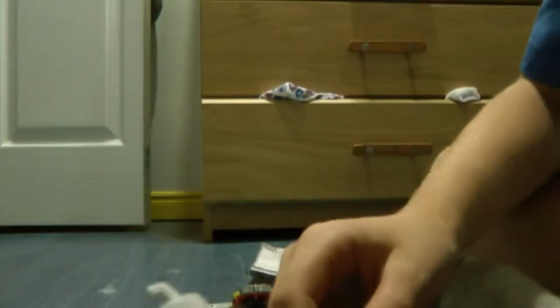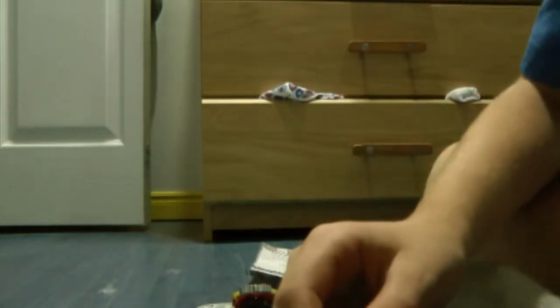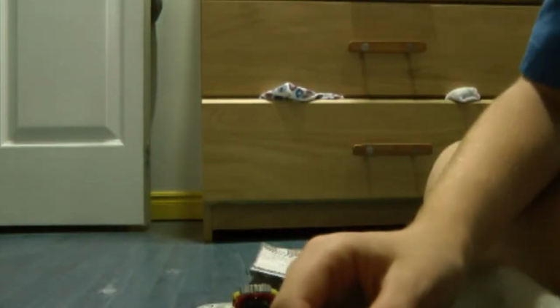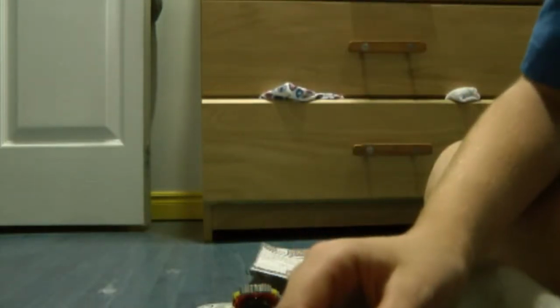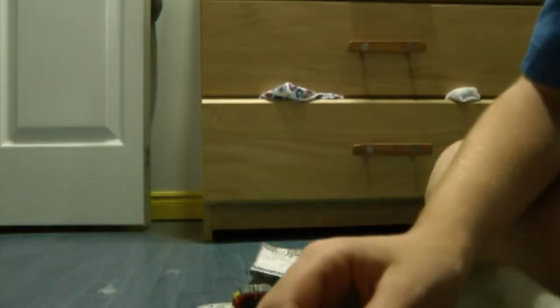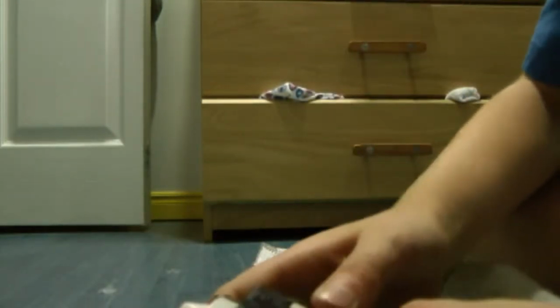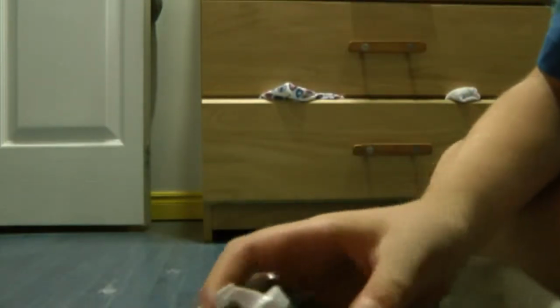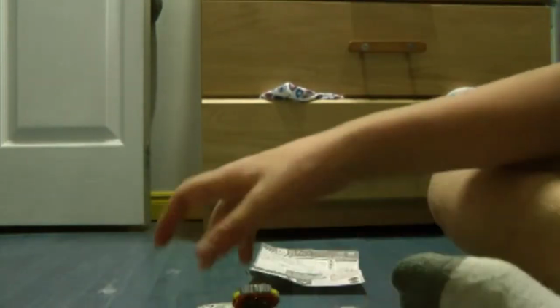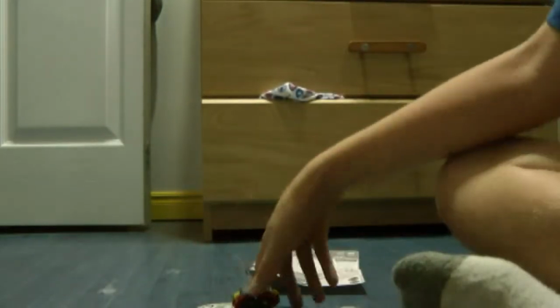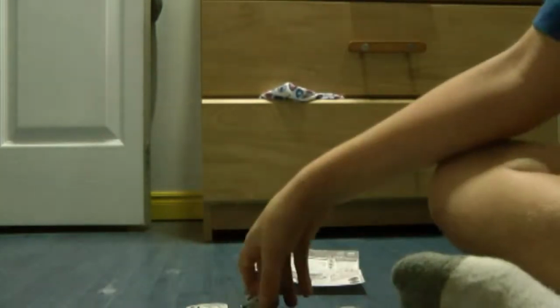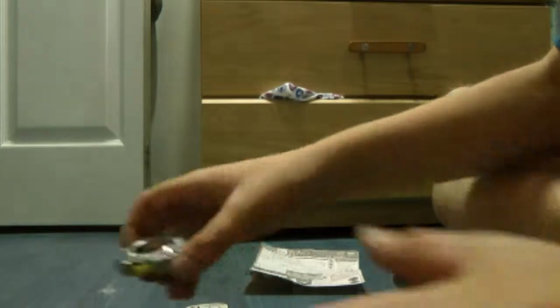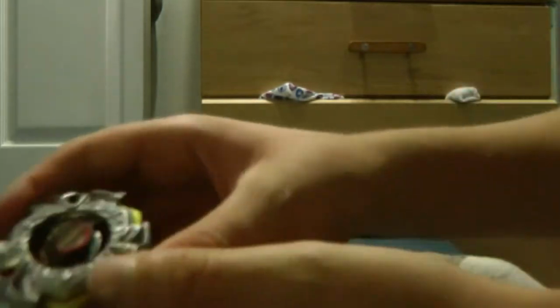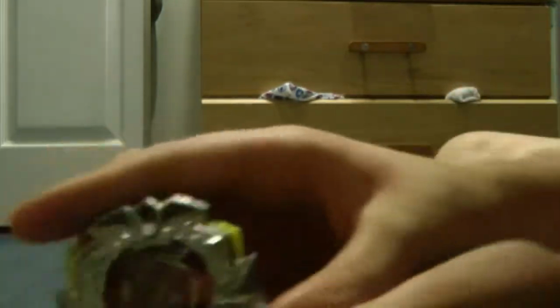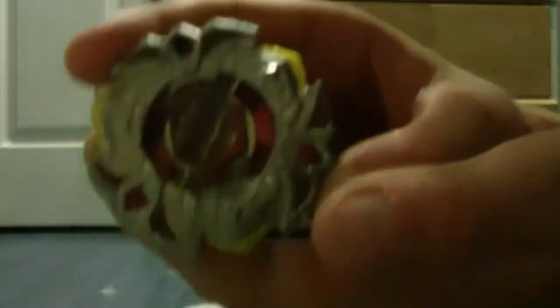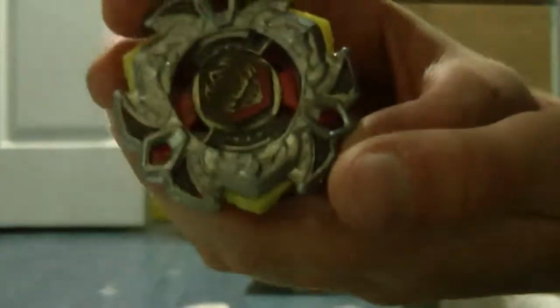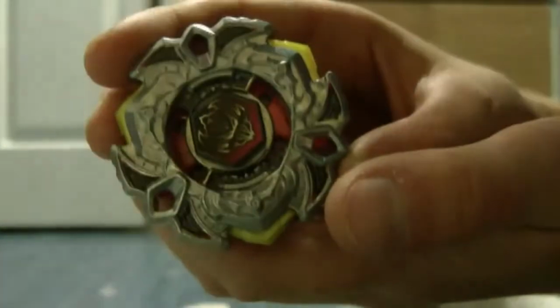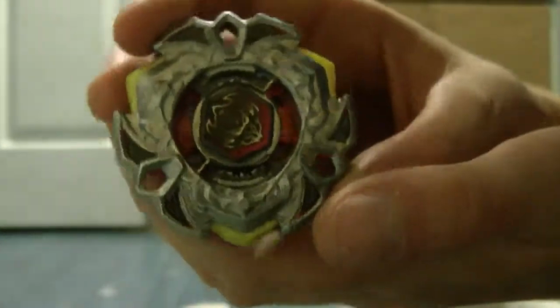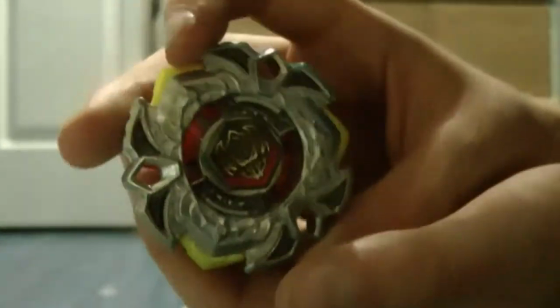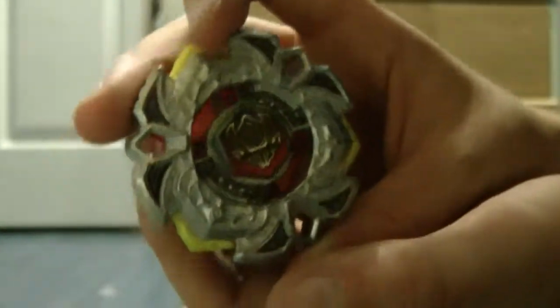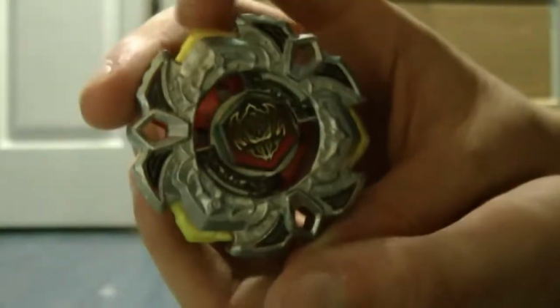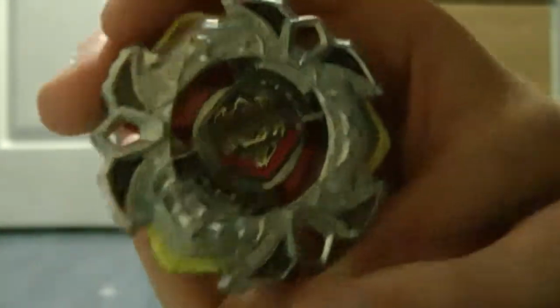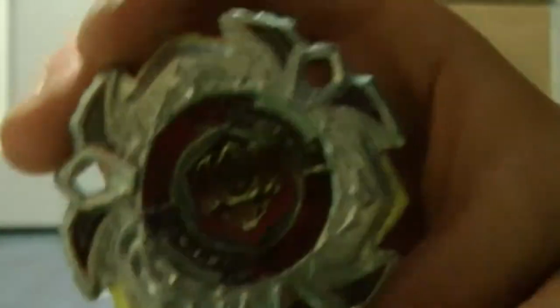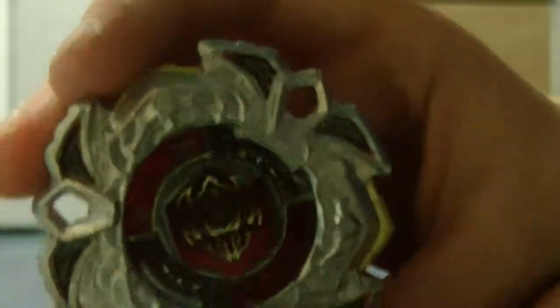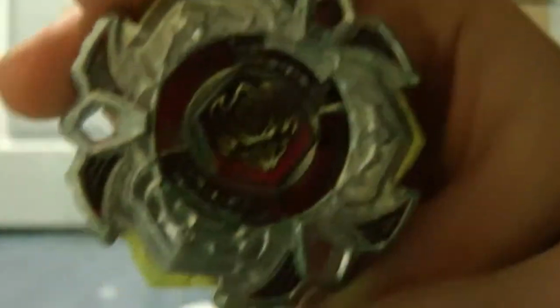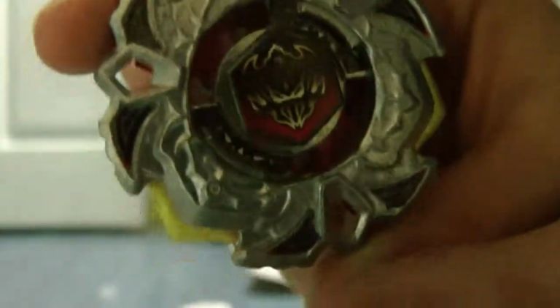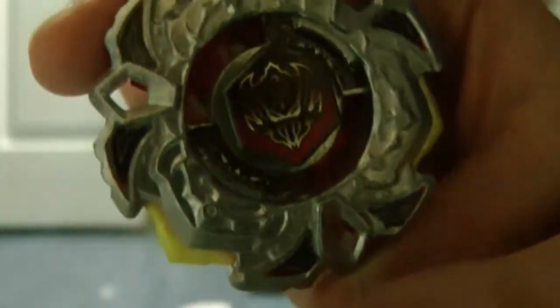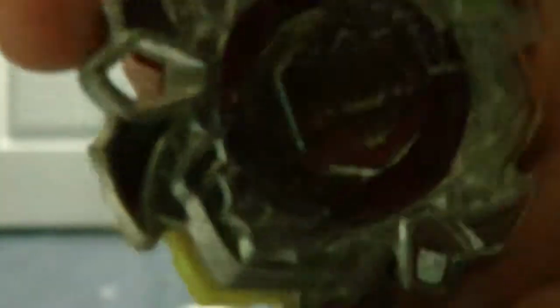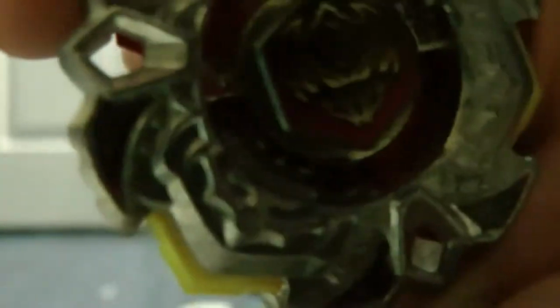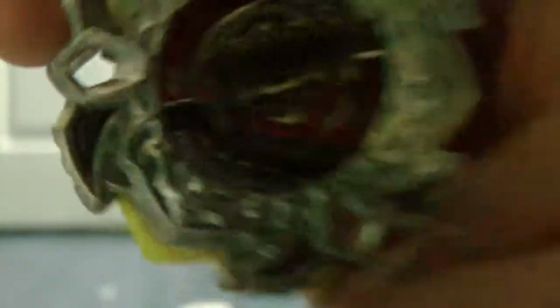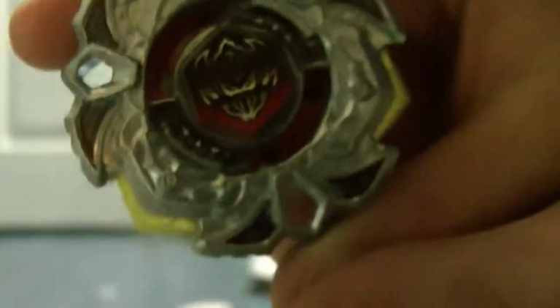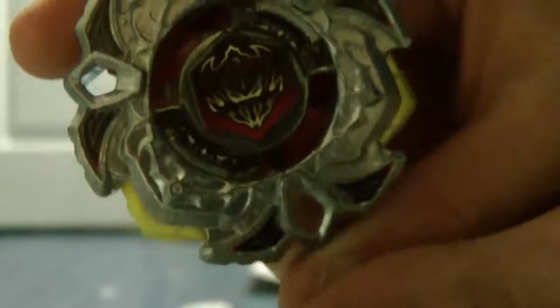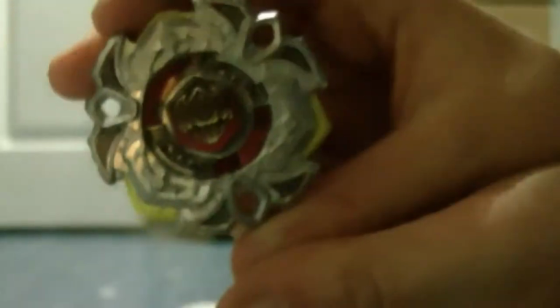Pretty much the Beyblade. Please make sure you like this video, make it as your favorite, please subscribe, thanks for watching.